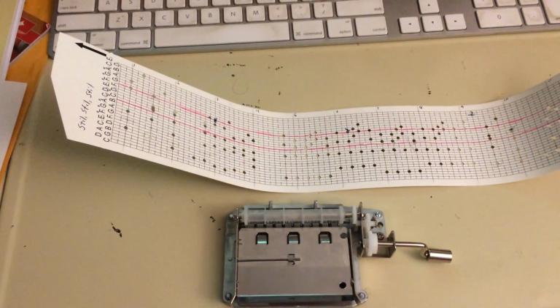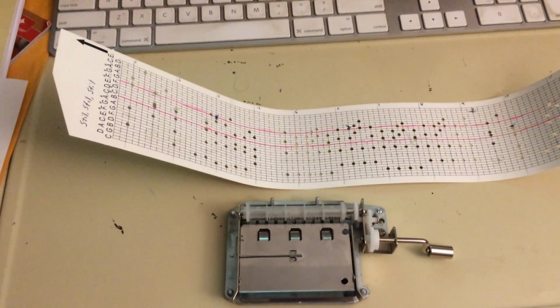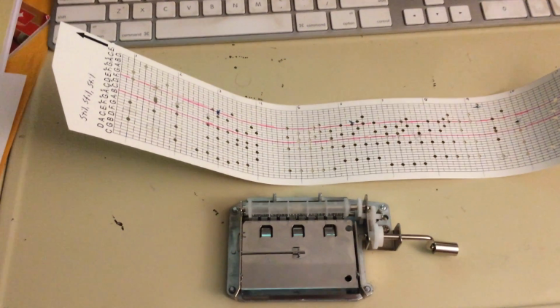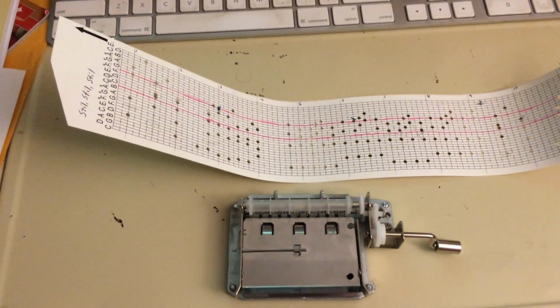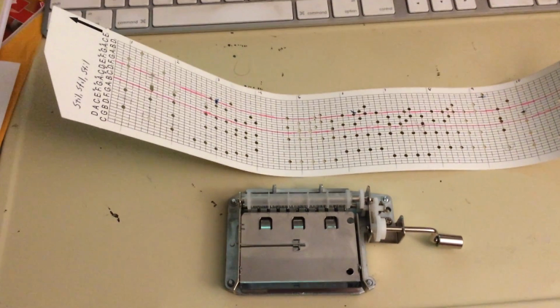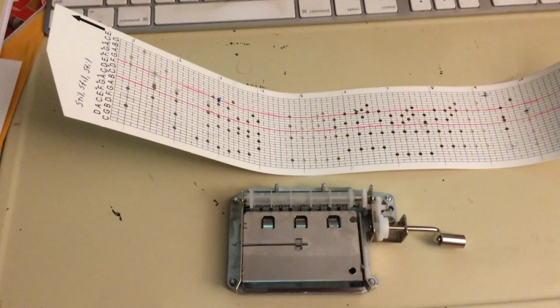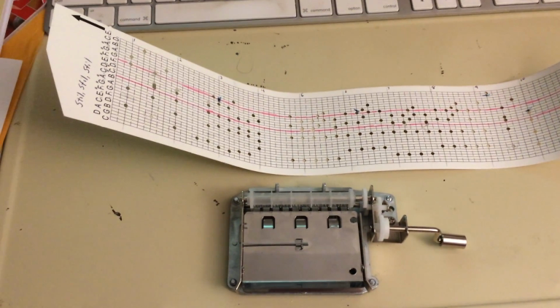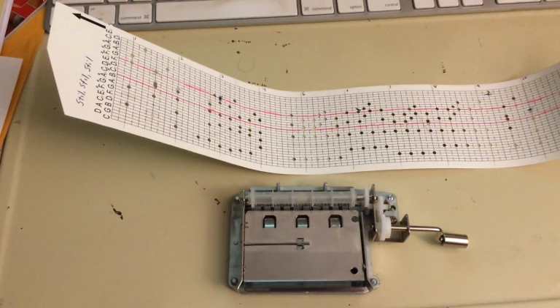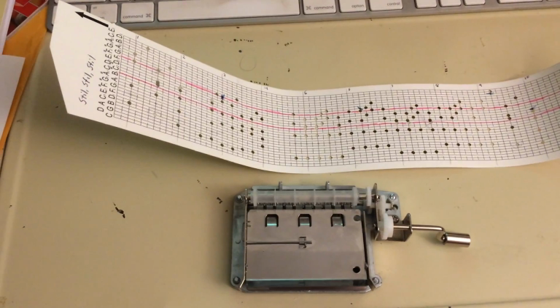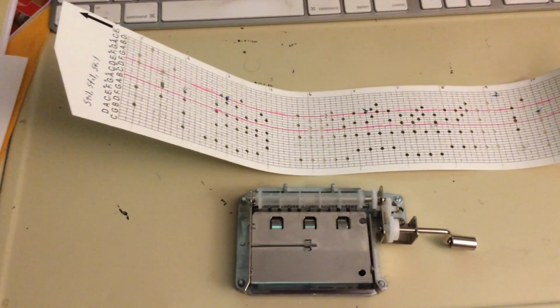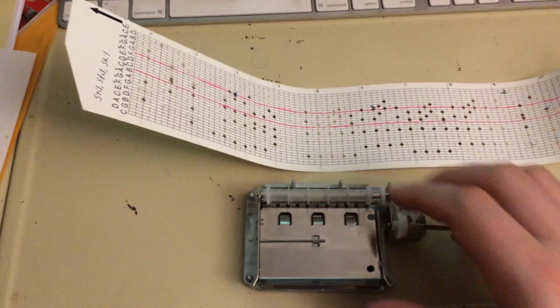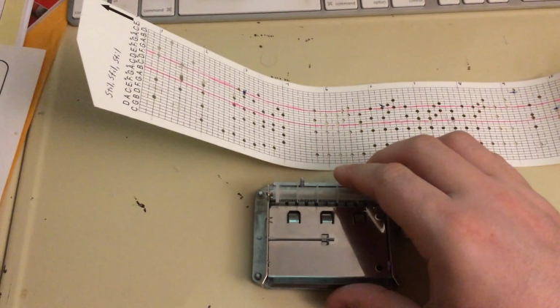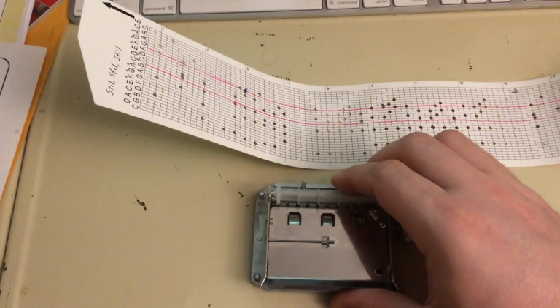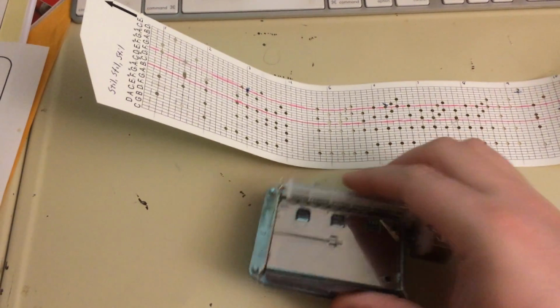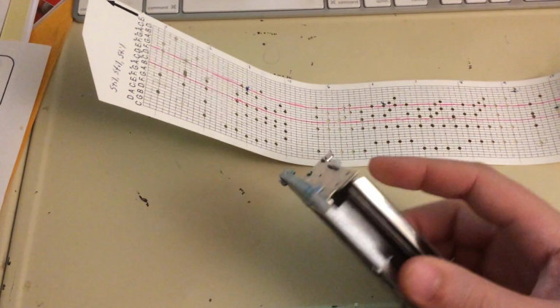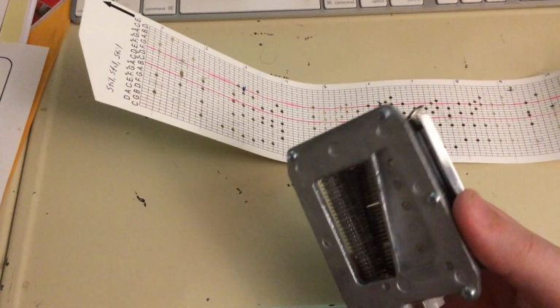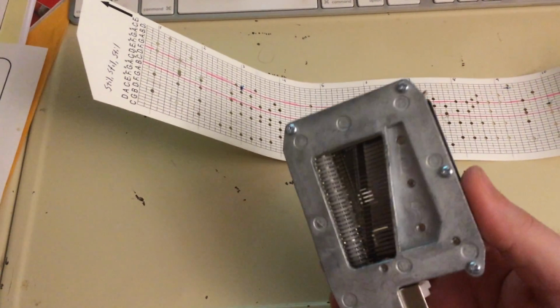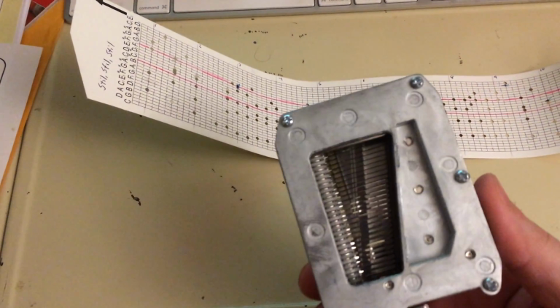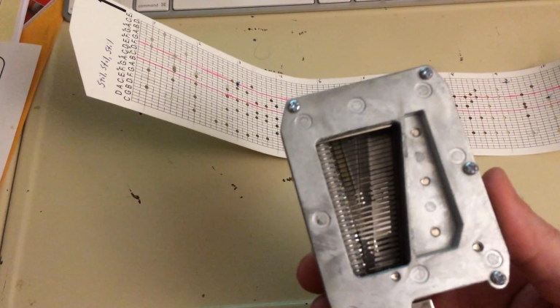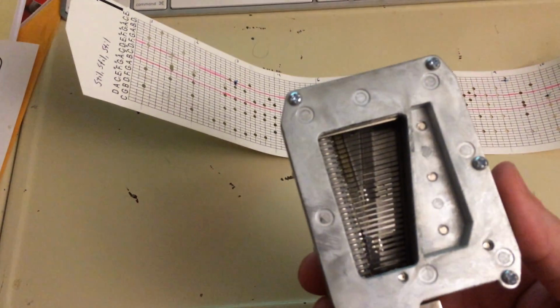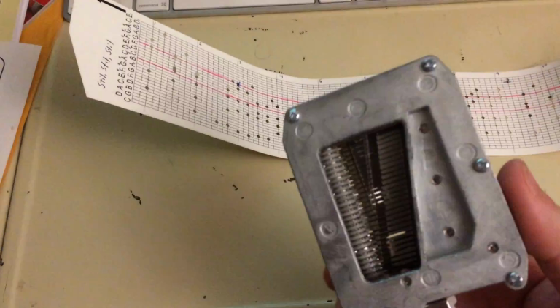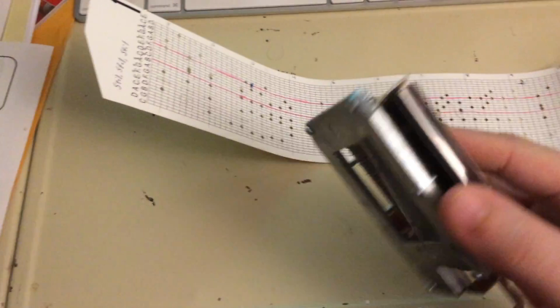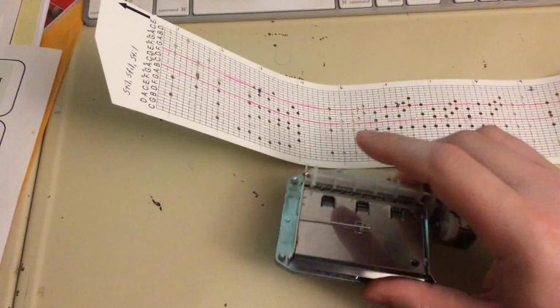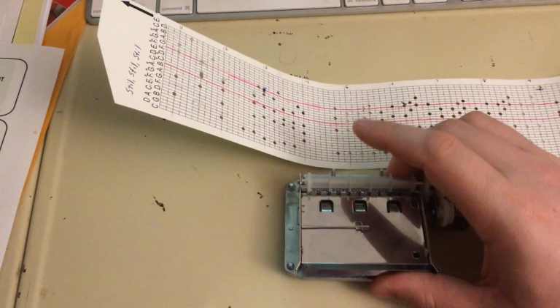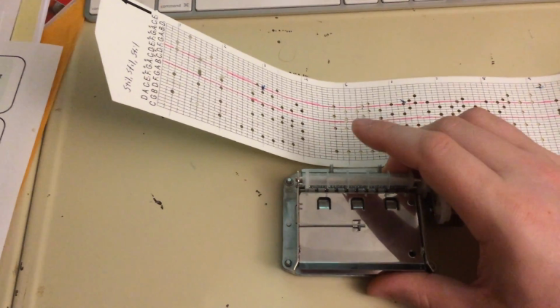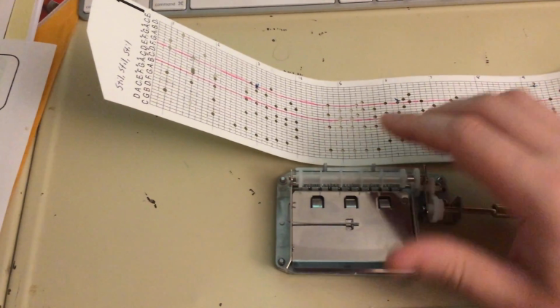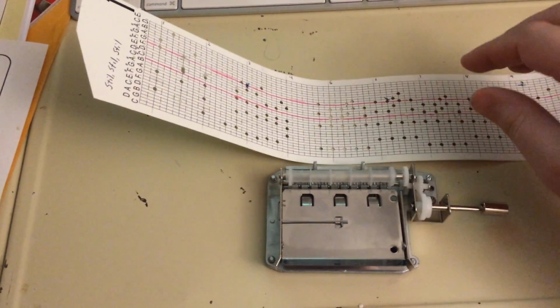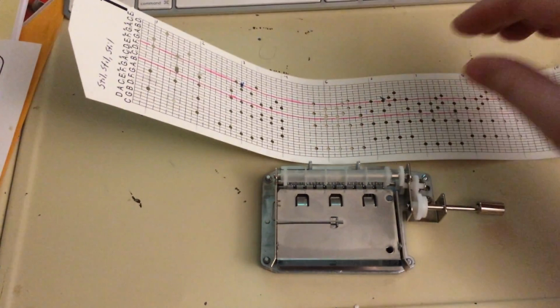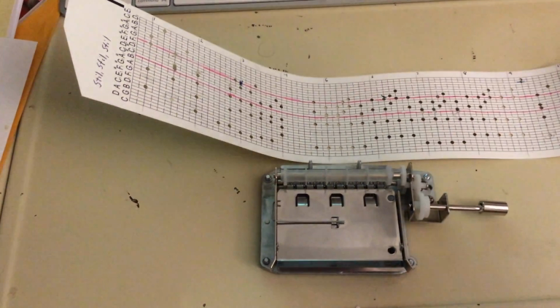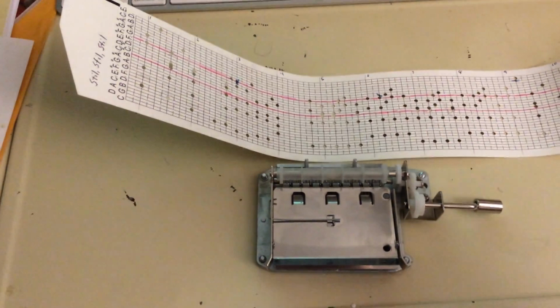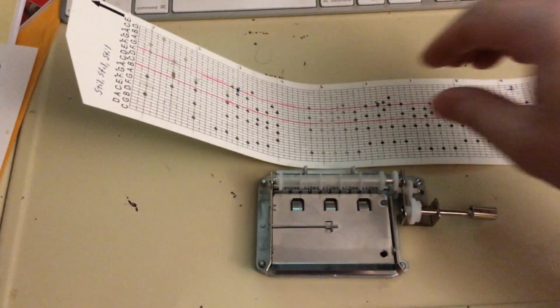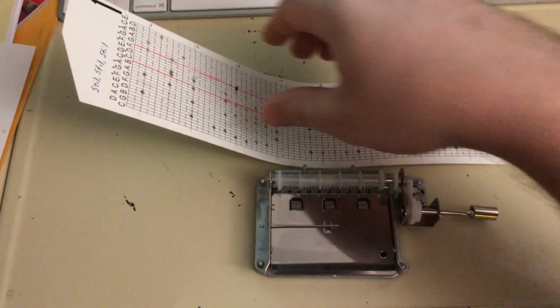This is my first attempt at programming a 30-note programmable music box, and we've programmed the song 'Still Still Still.'